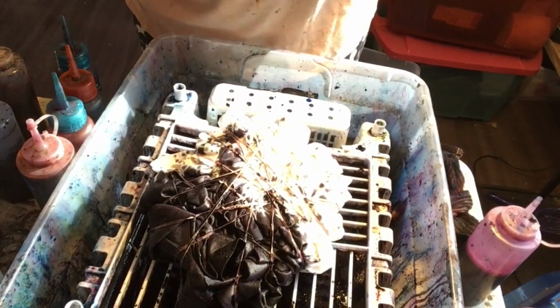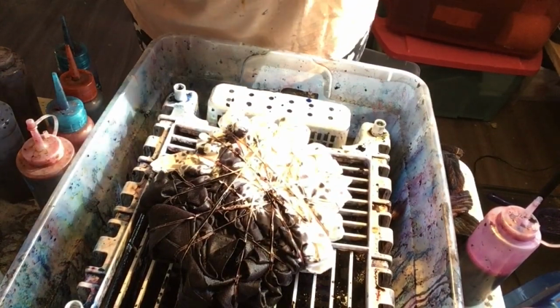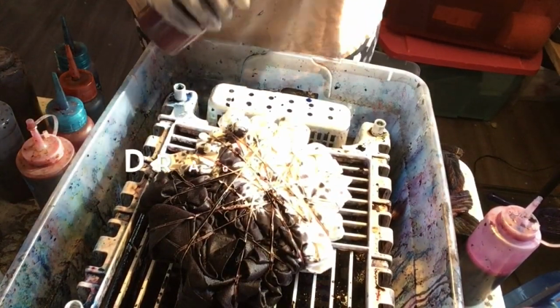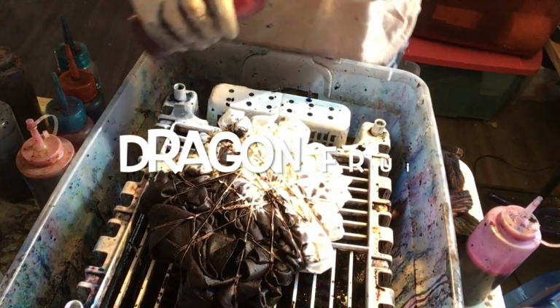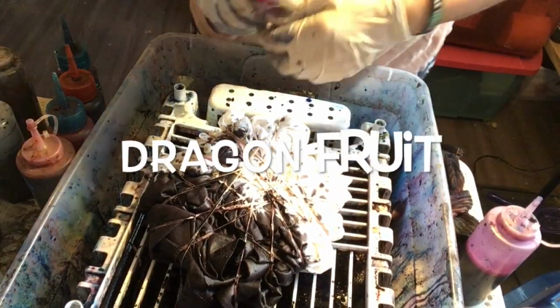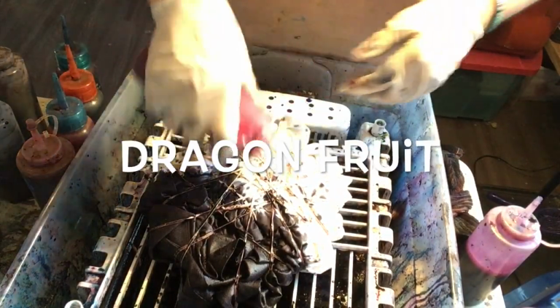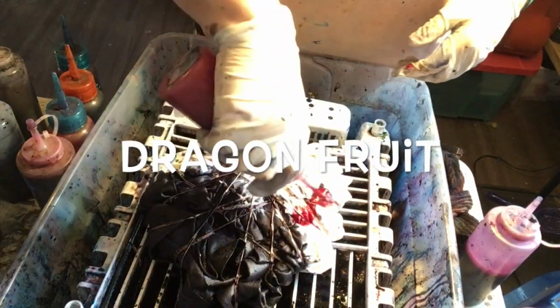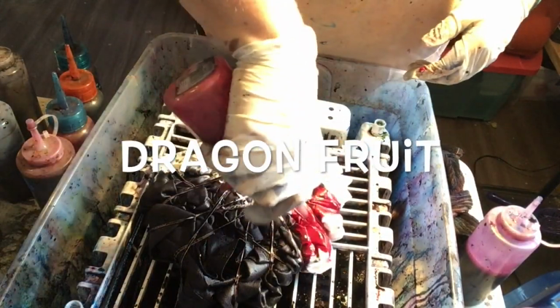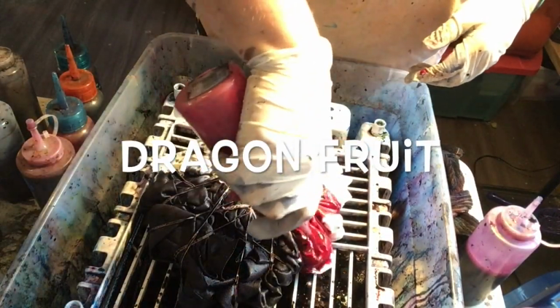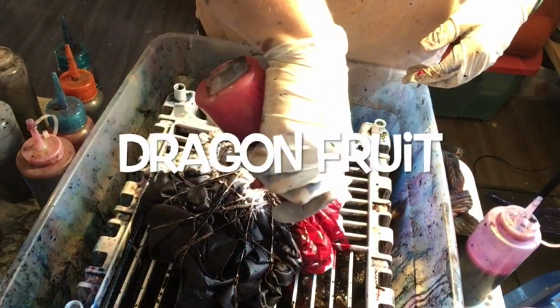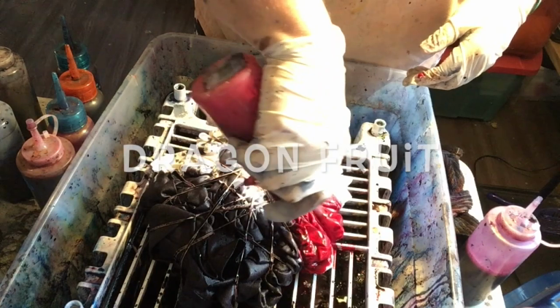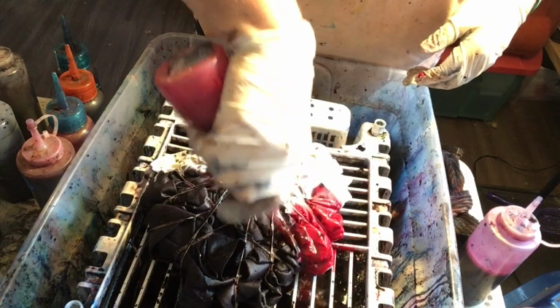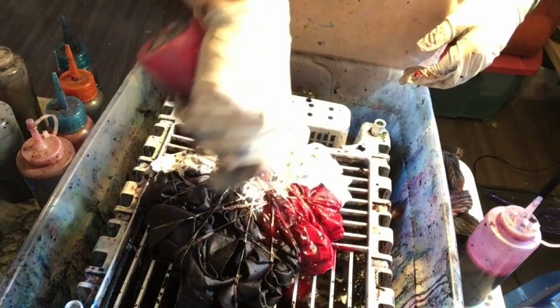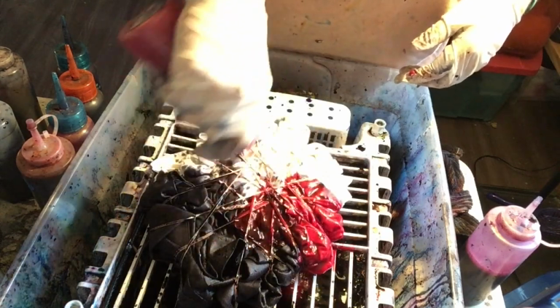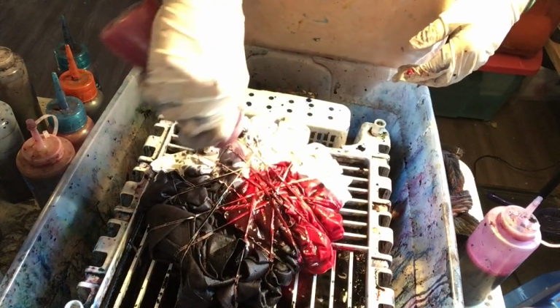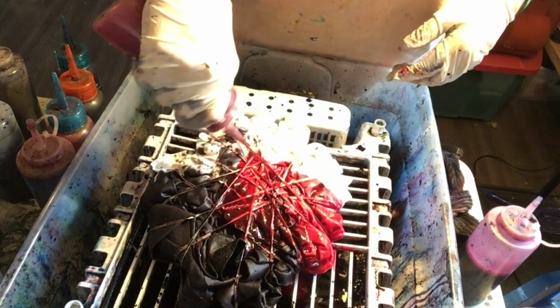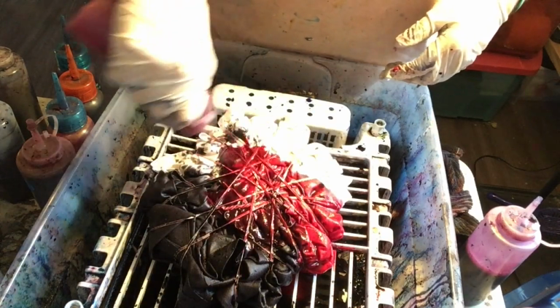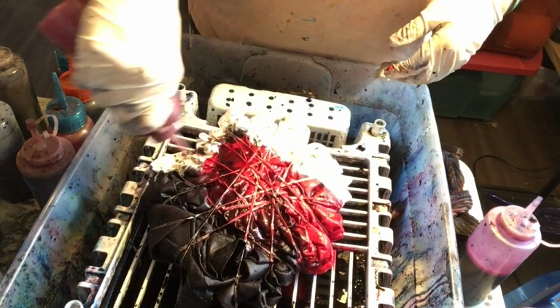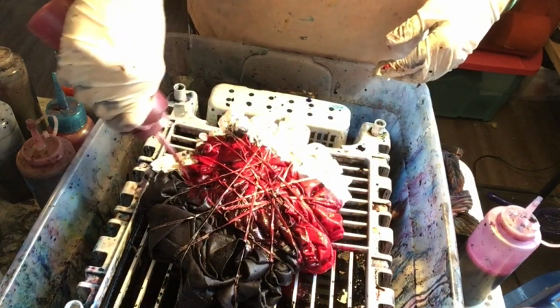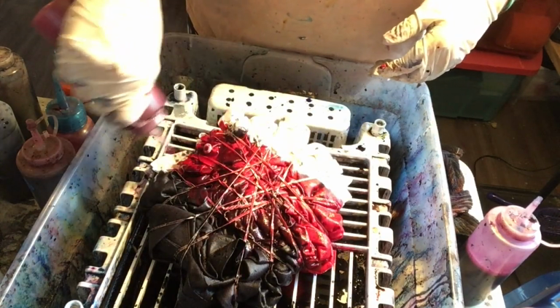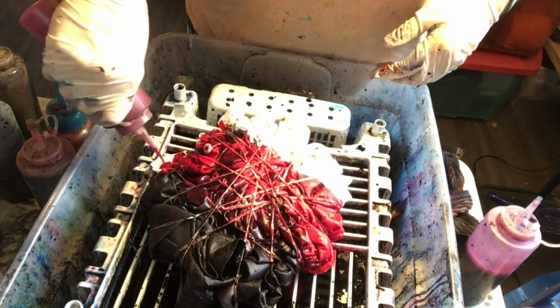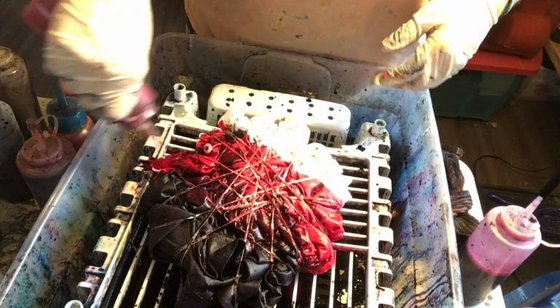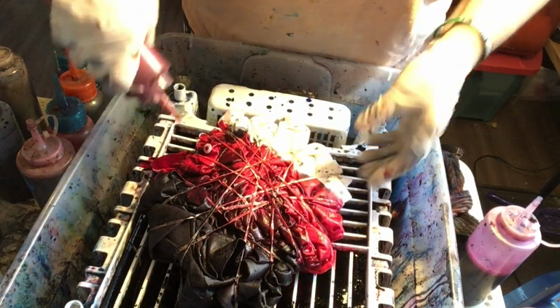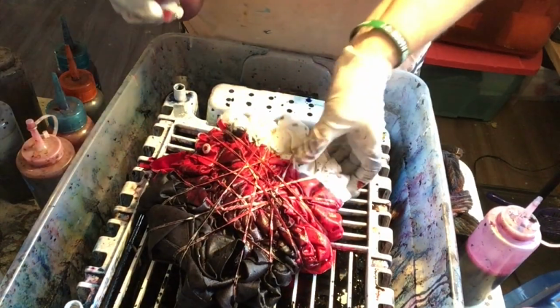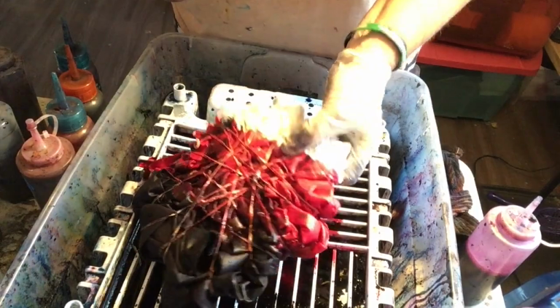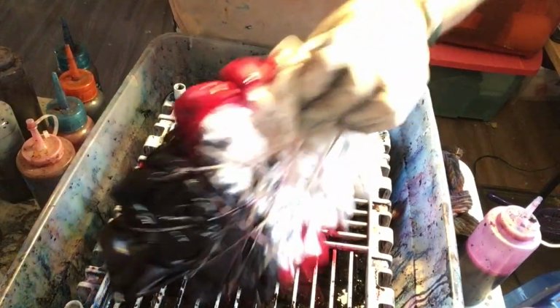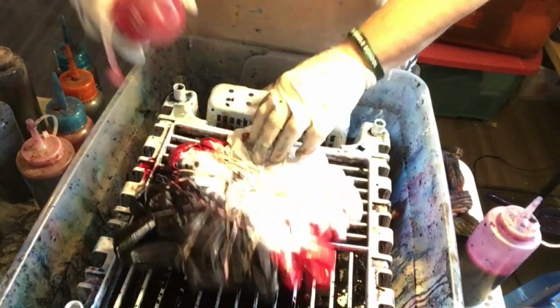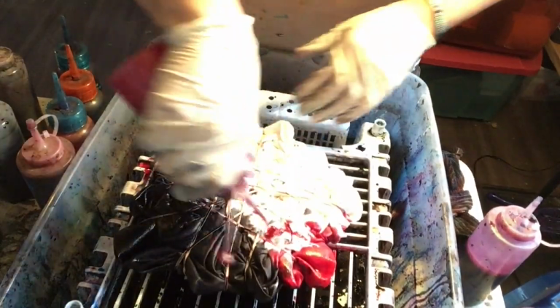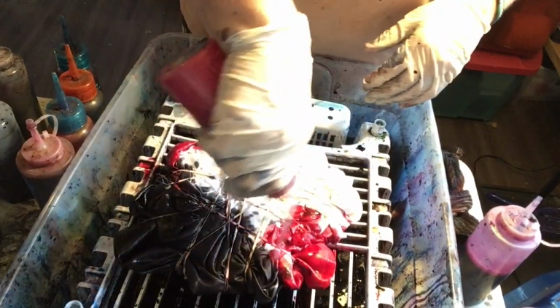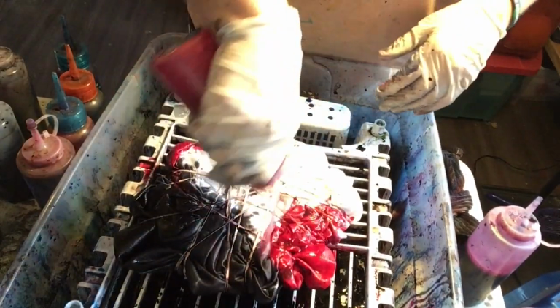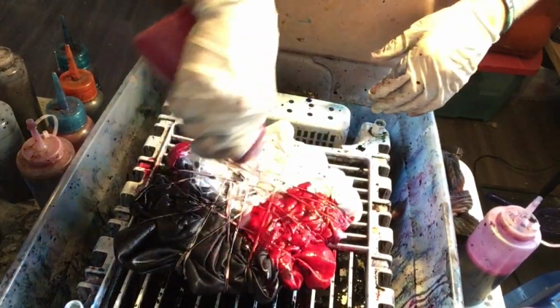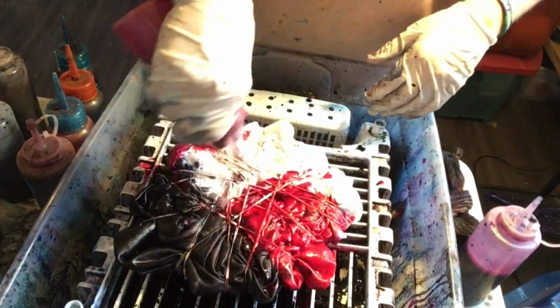Now we're going to do the same — the middle third of the shirt, we're going to add a stripe of dragon fruit. We're going to lay it right on pretty liberally, turn it over, and do the same on the other side of the shirt.